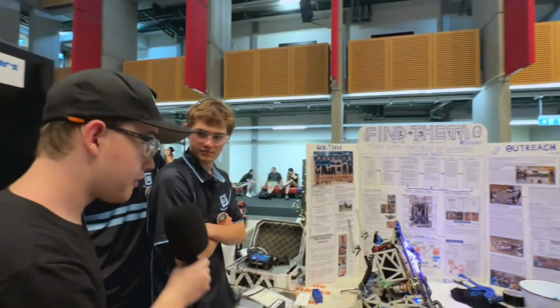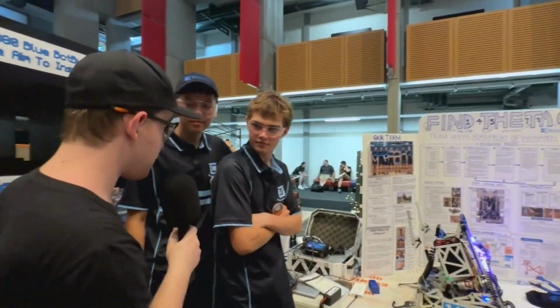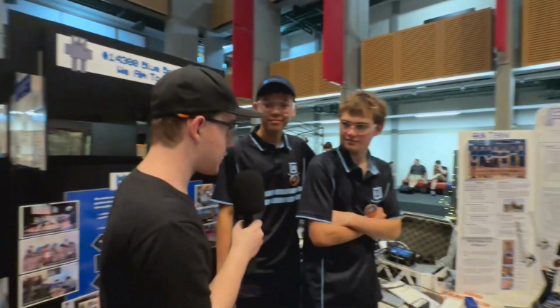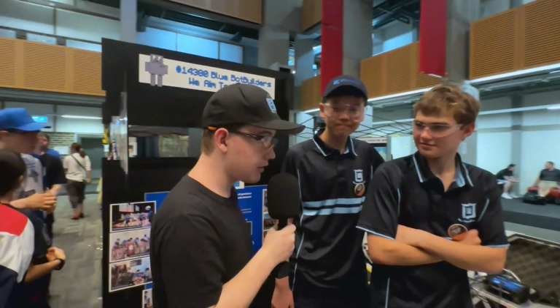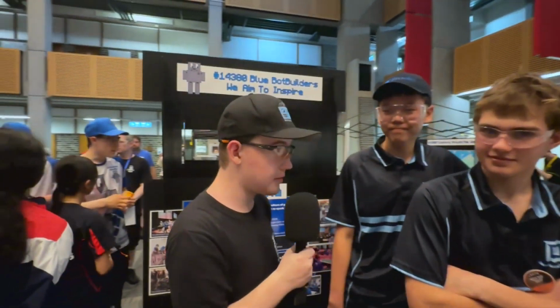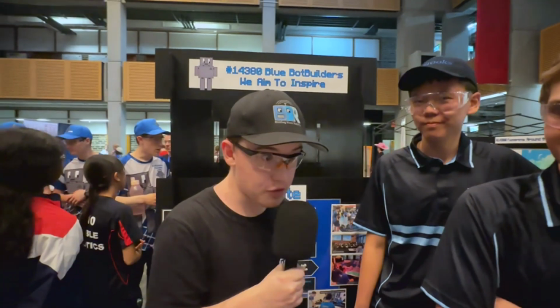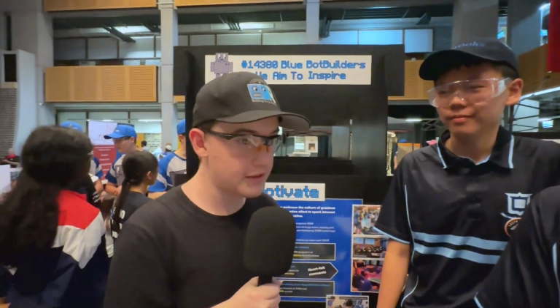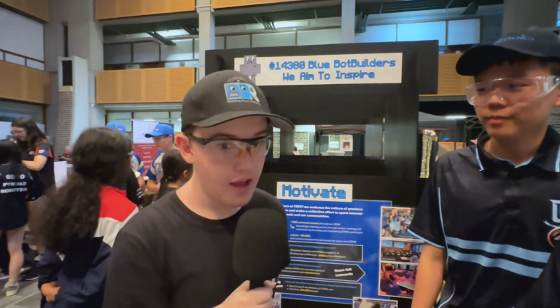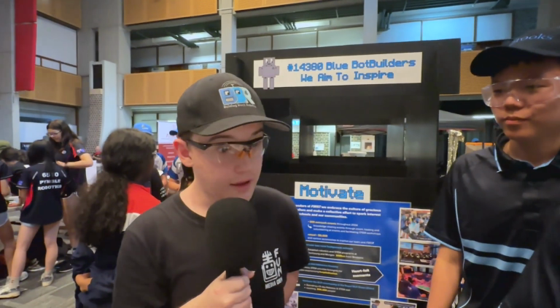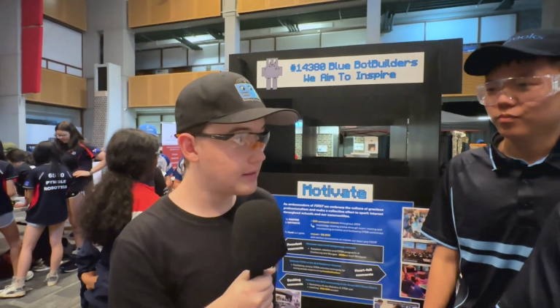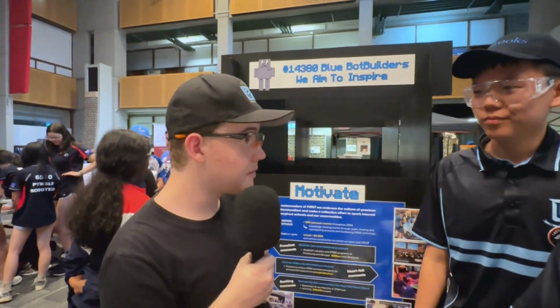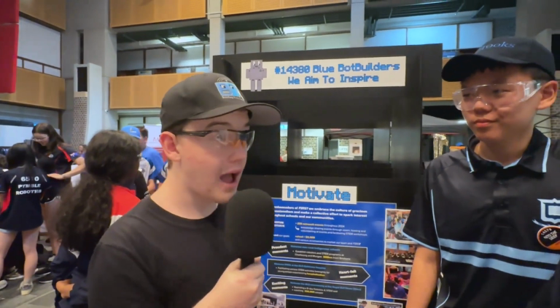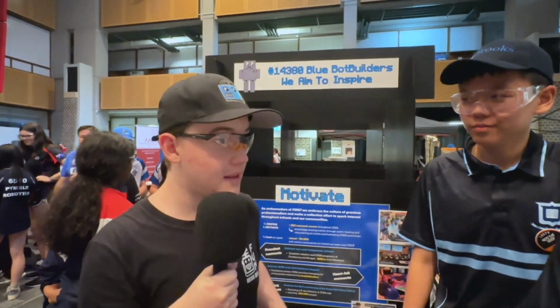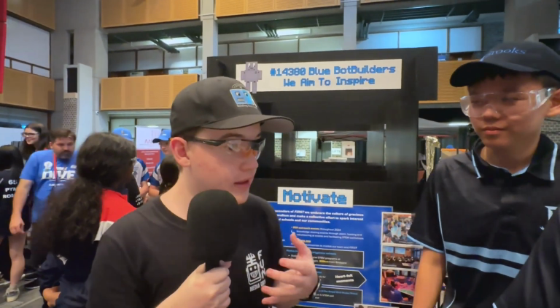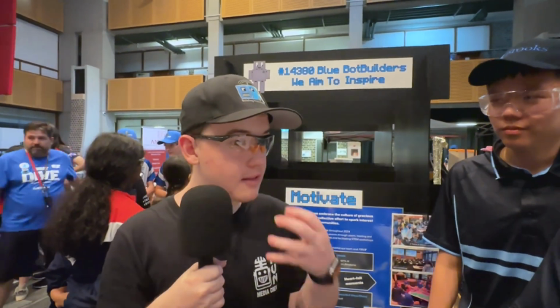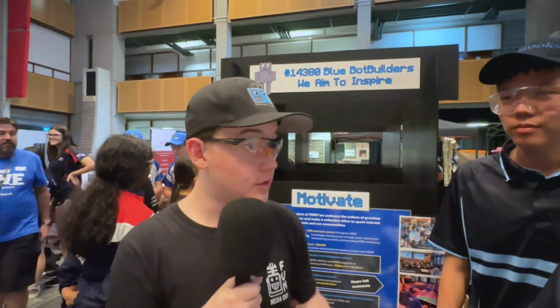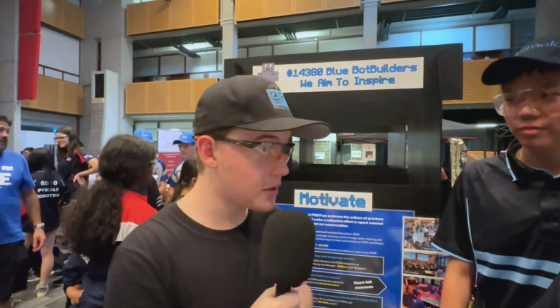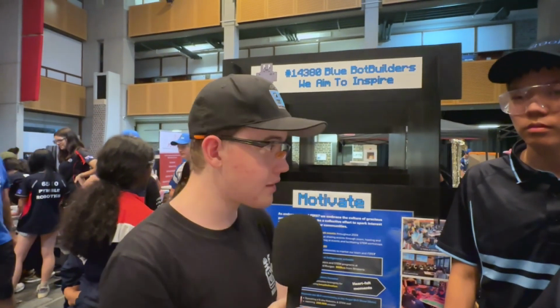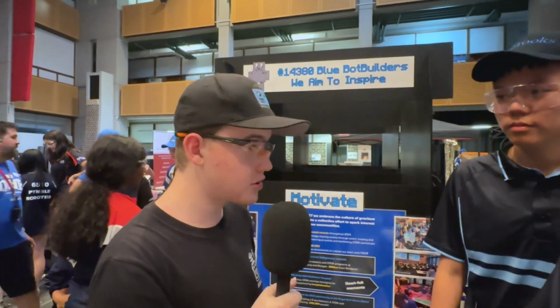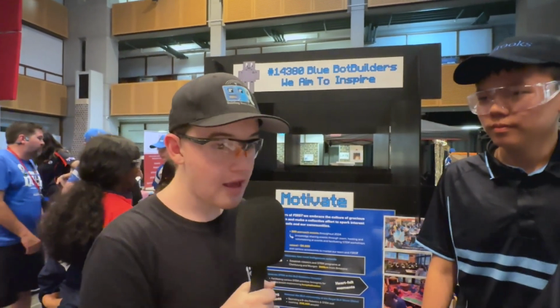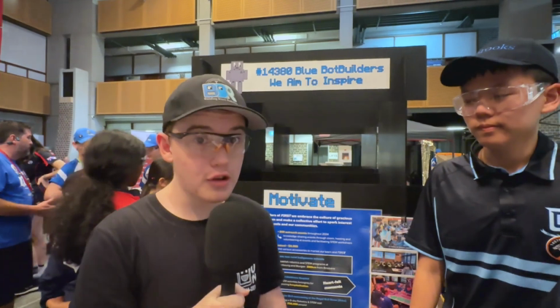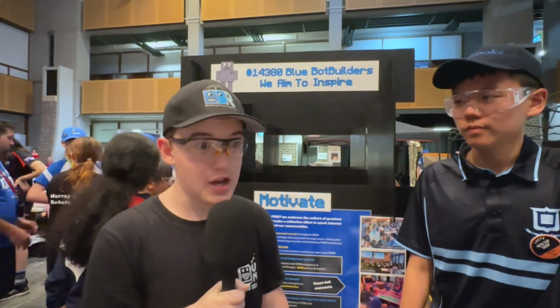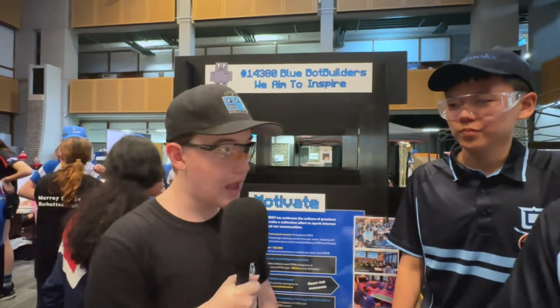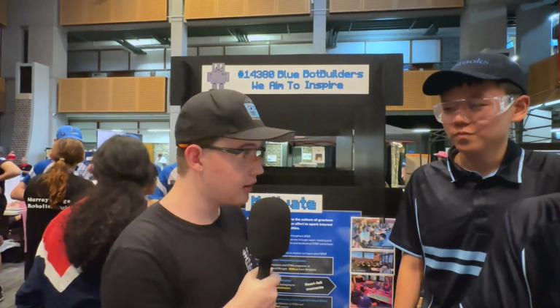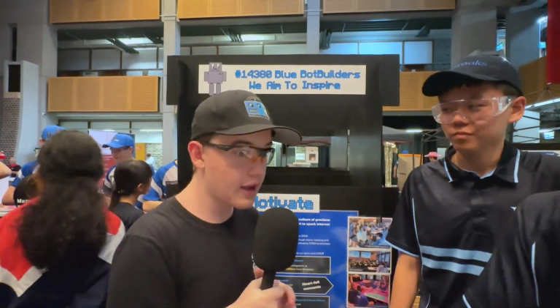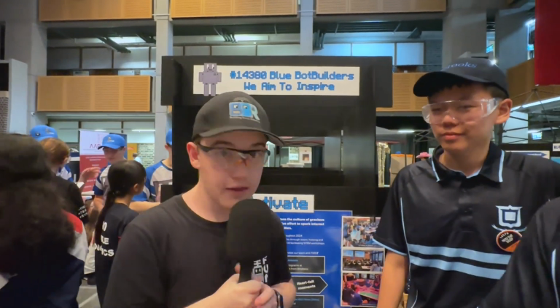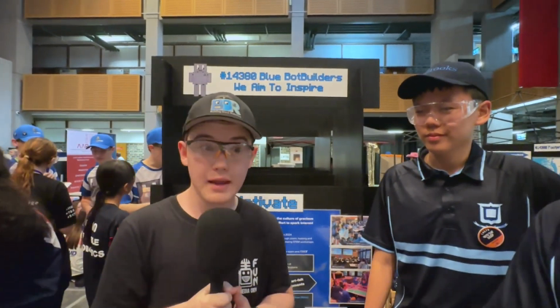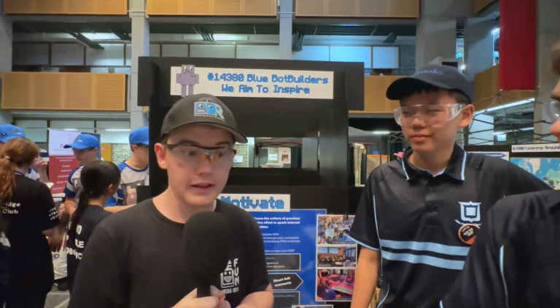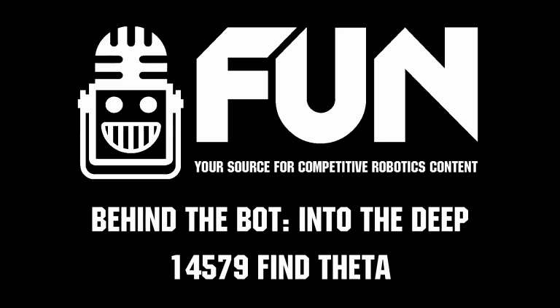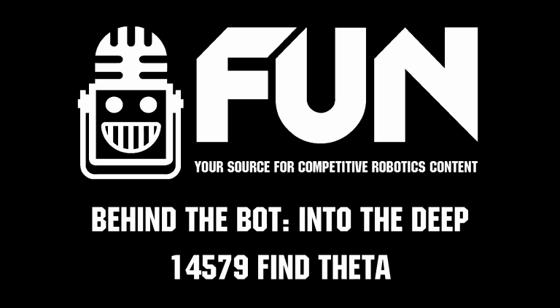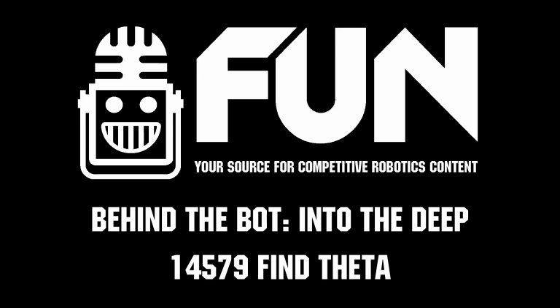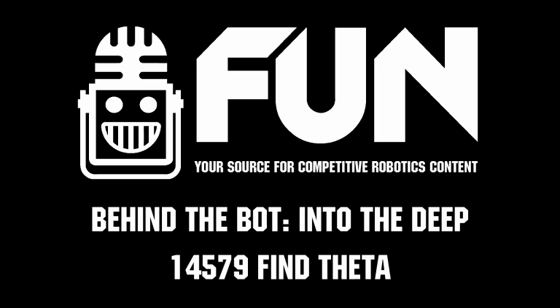Thank you so much for sharing. This is an awesome and incredible design. I can't wait to see how you guys develop throughout the Nationals. Thank you so much for sharing and good luck. This has been Team 14579, Find Theatre.